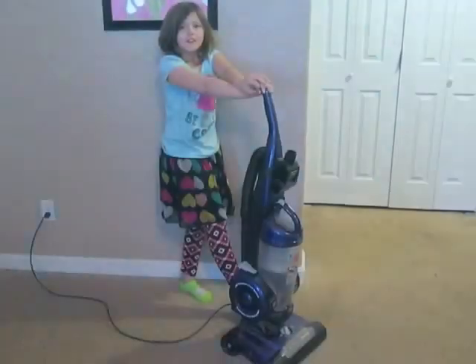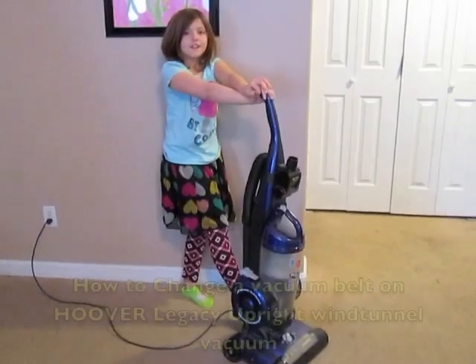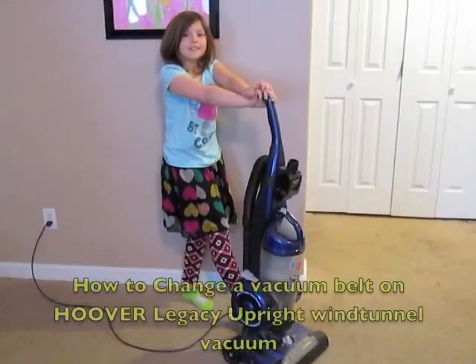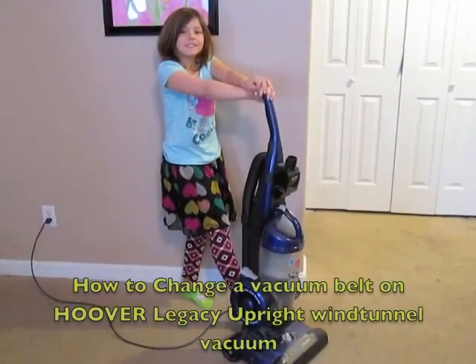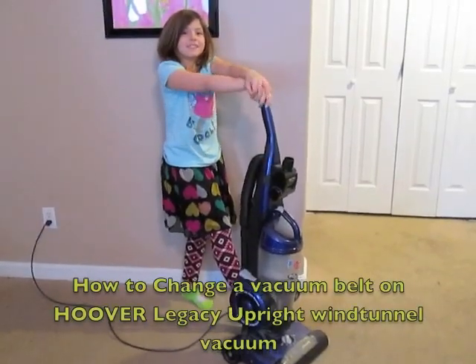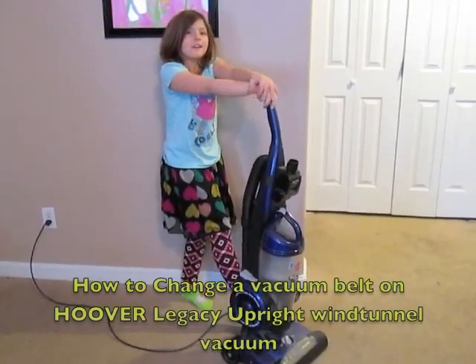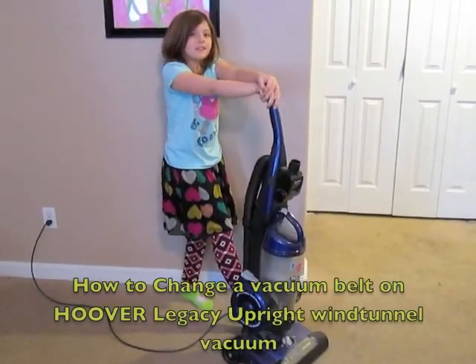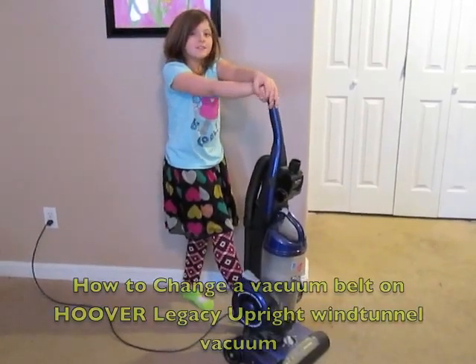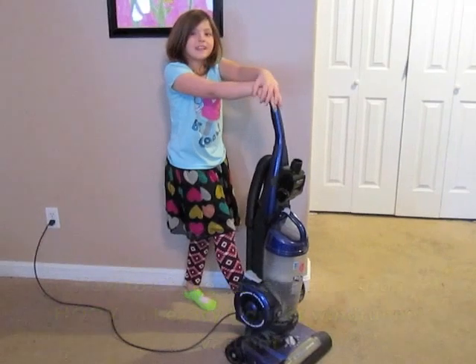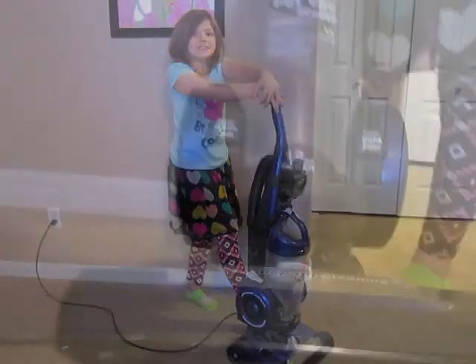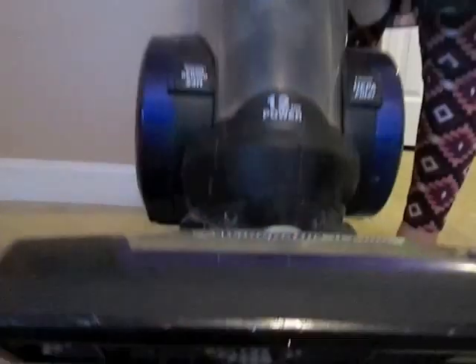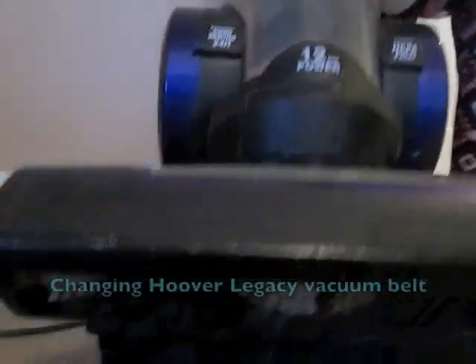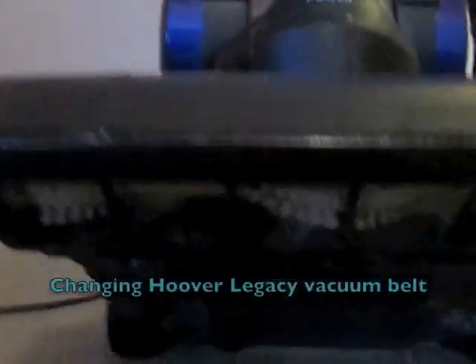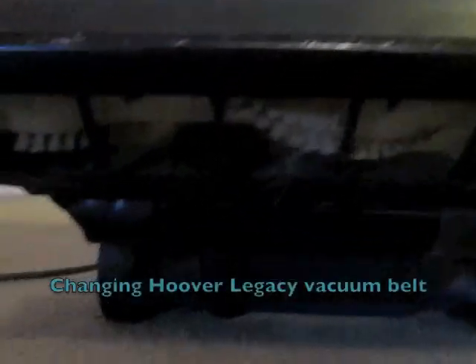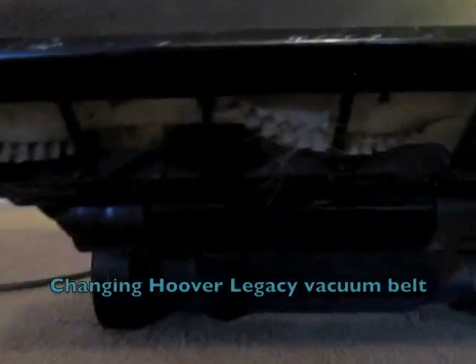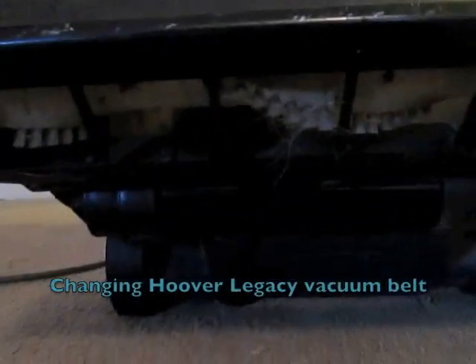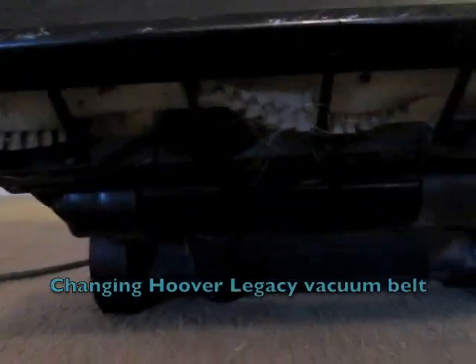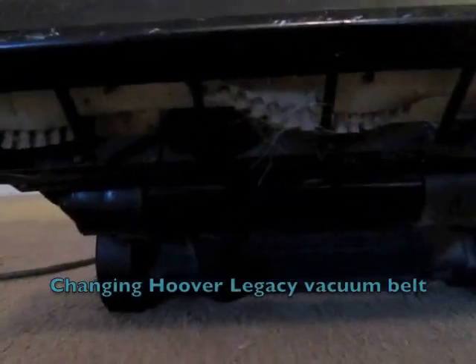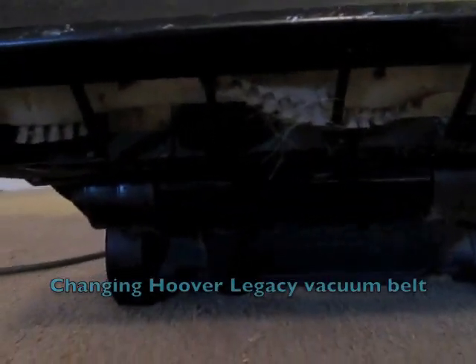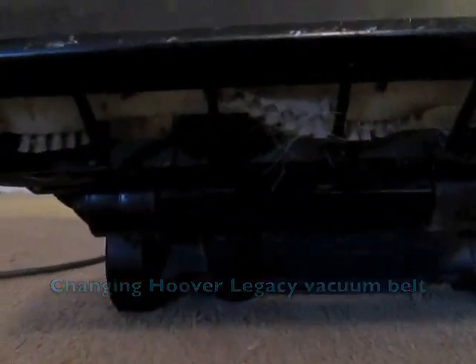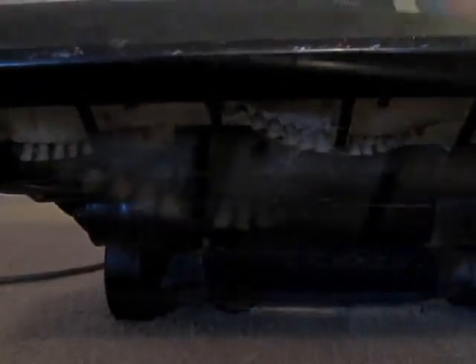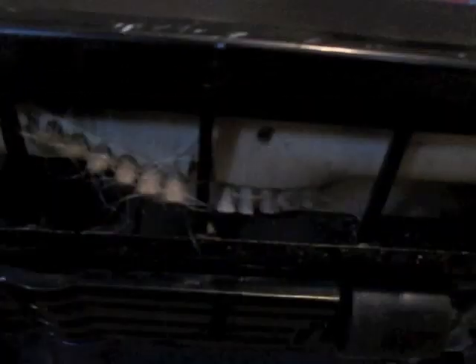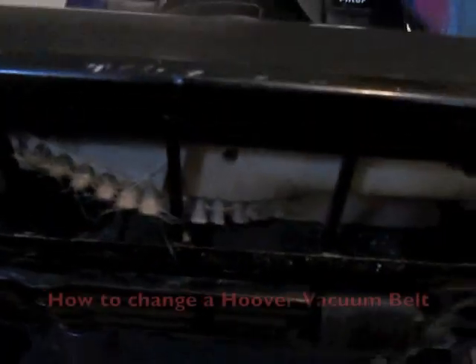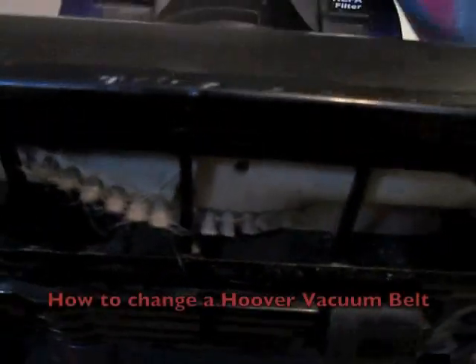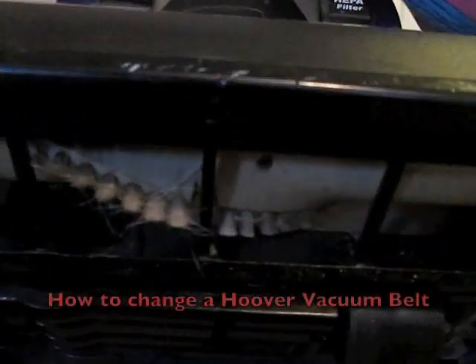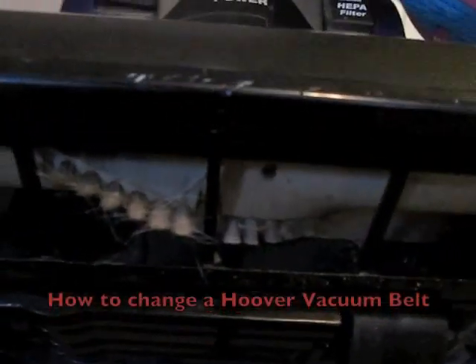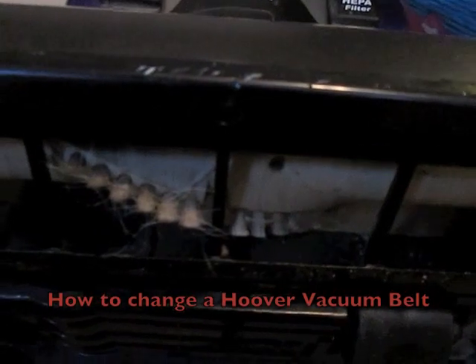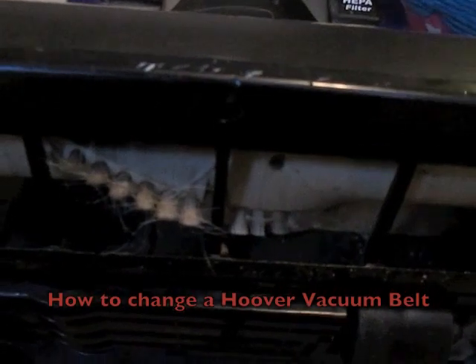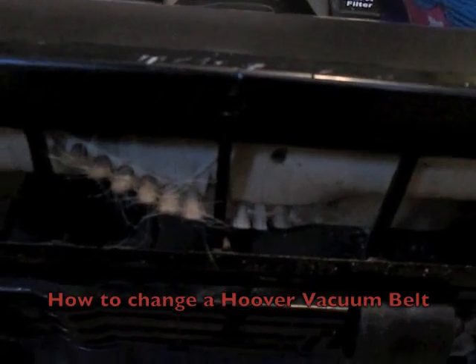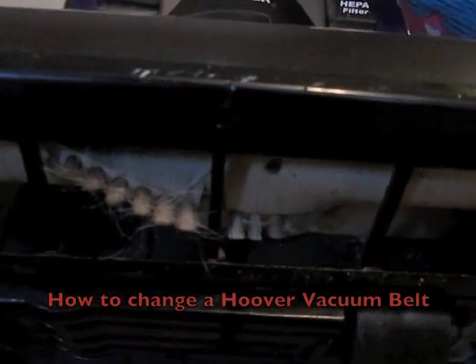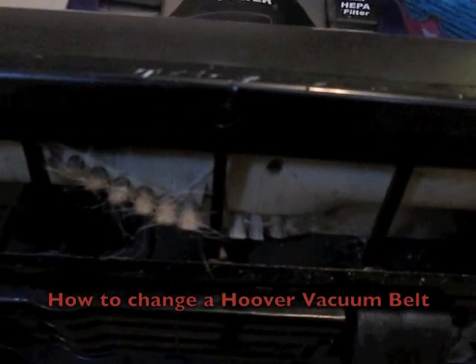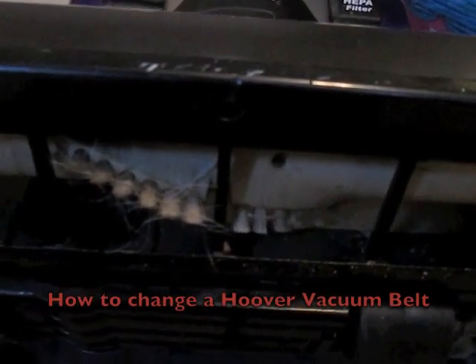Today we are going to change the belt on our Hoover Legacy. As you can see, the belt is not spinning.